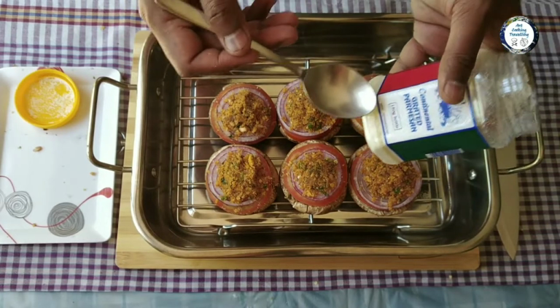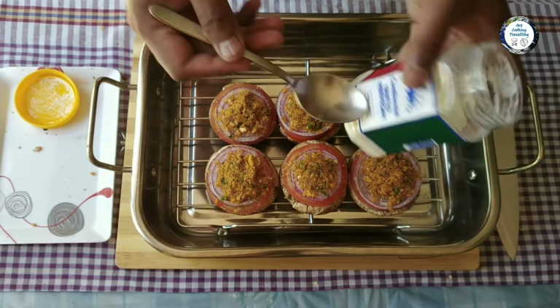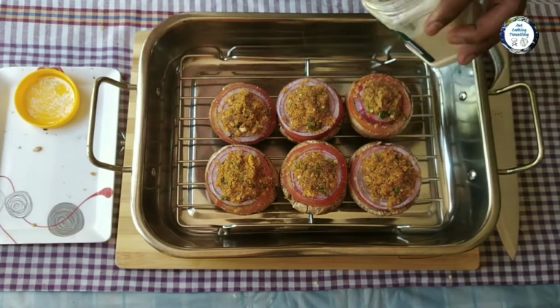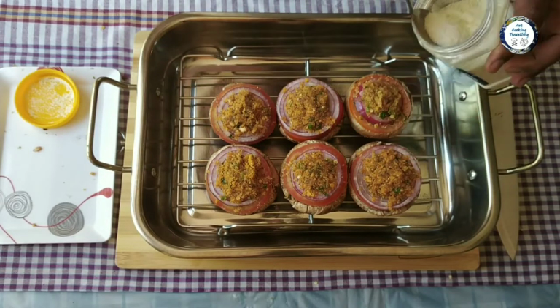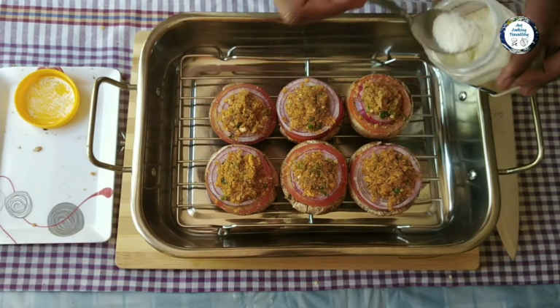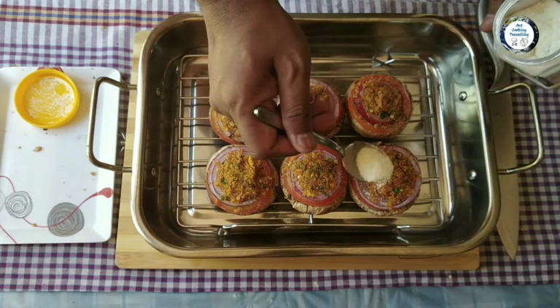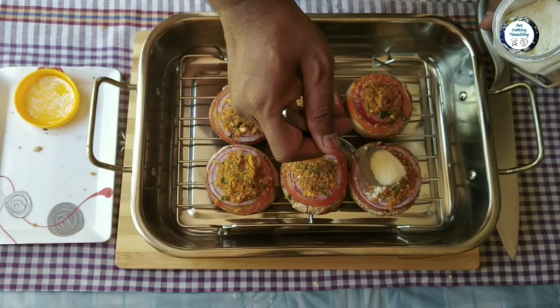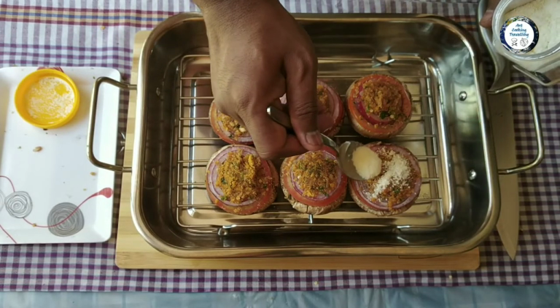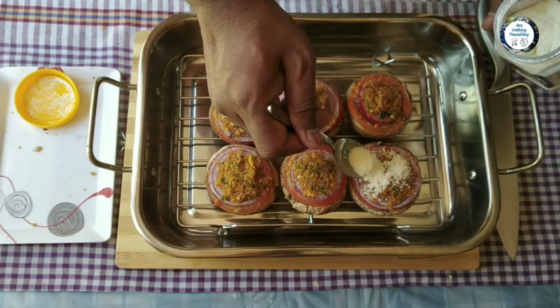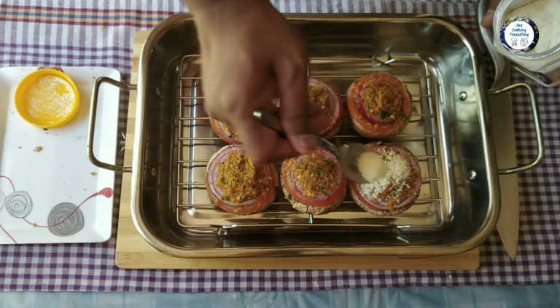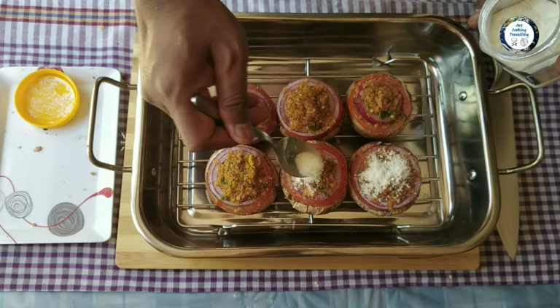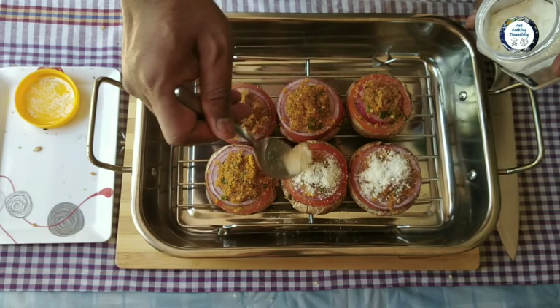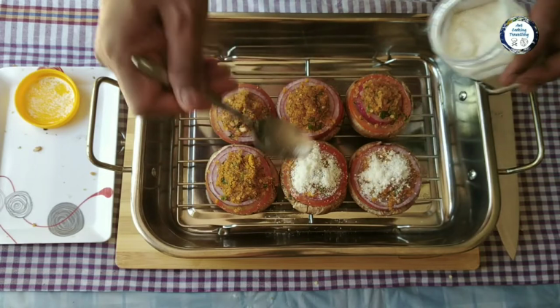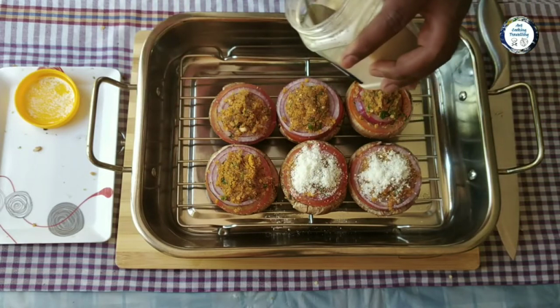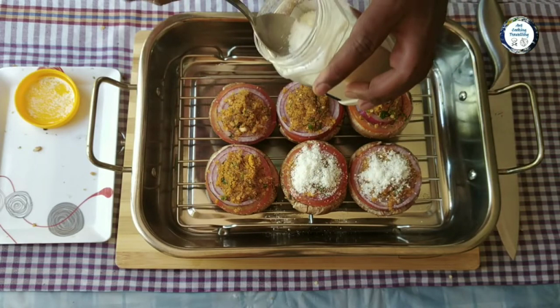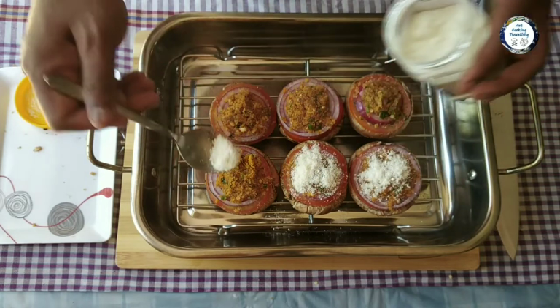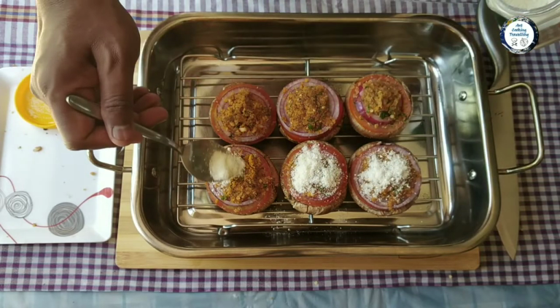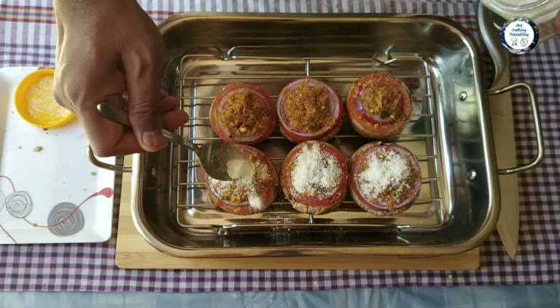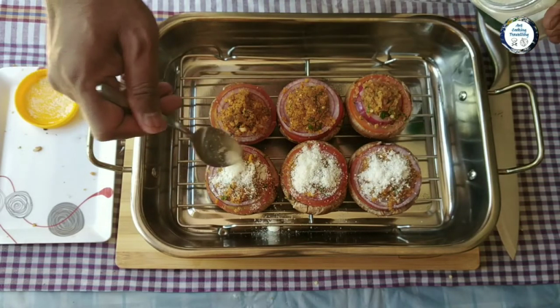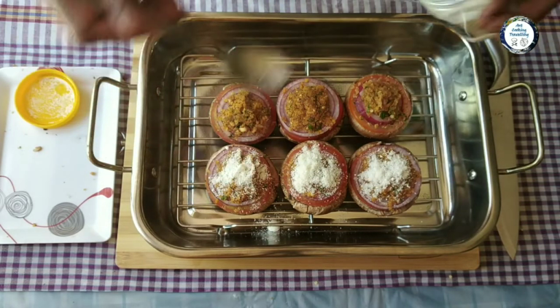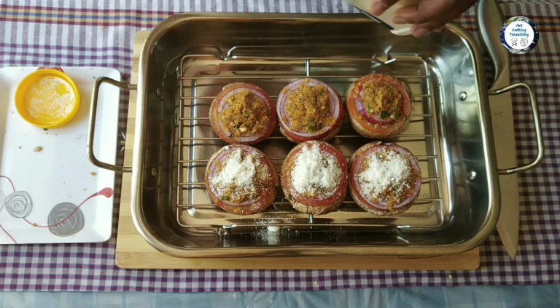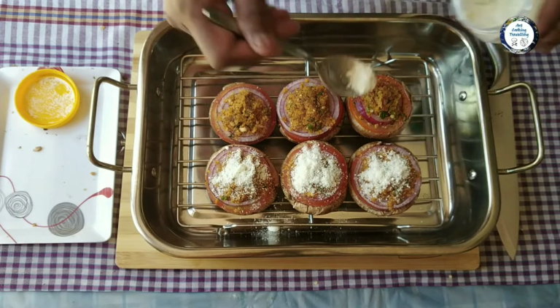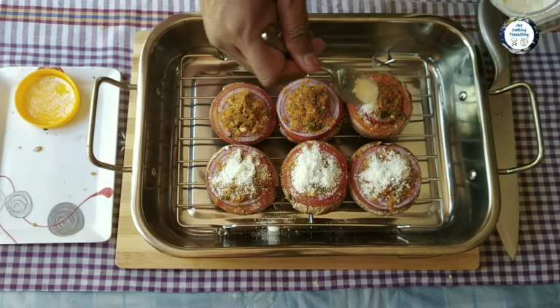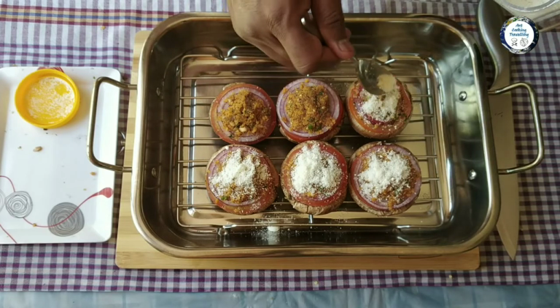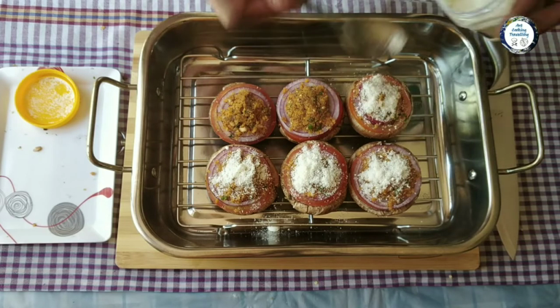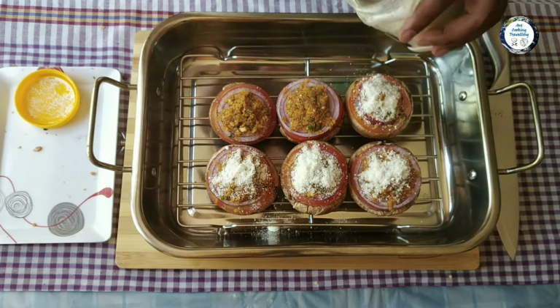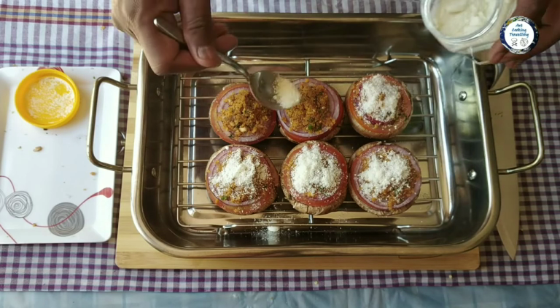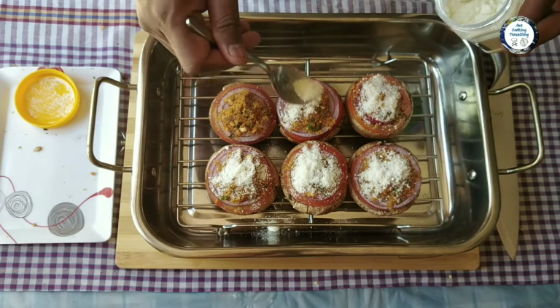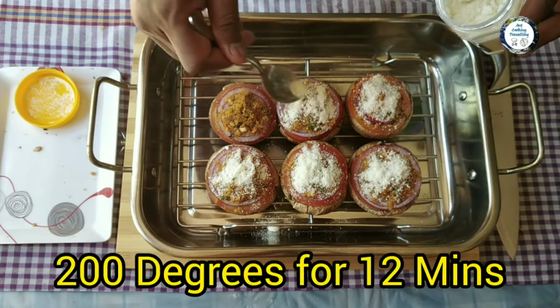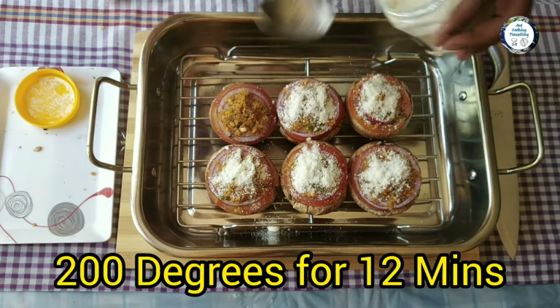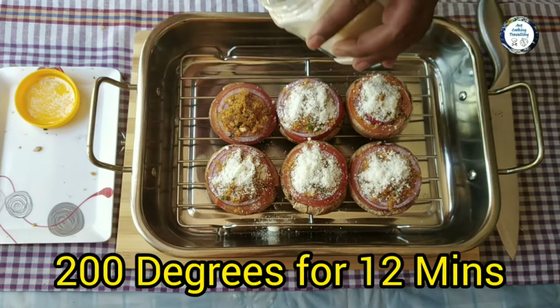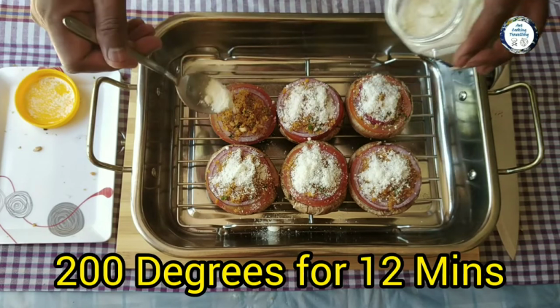What I'm doing is sprinkling some Parmesan cheese on top. You can either mix it into the stuffing, but I prefer this way — just sprinkling some Parmesan cheese.